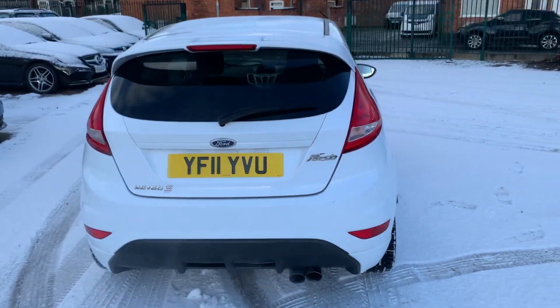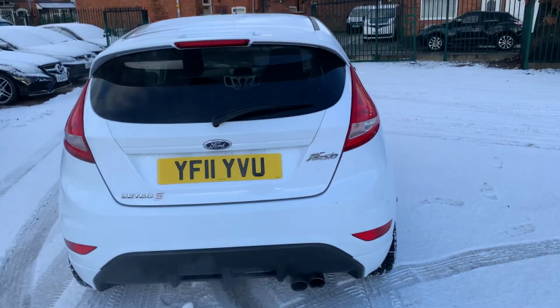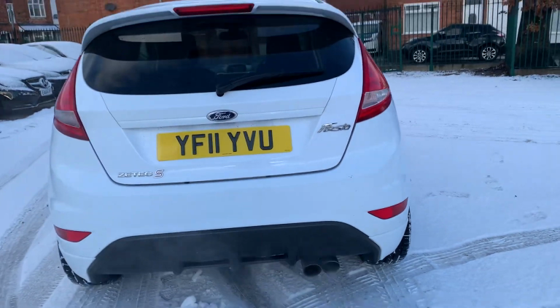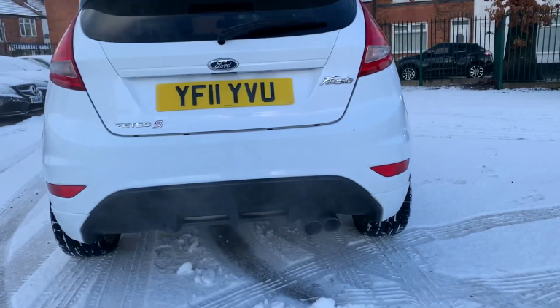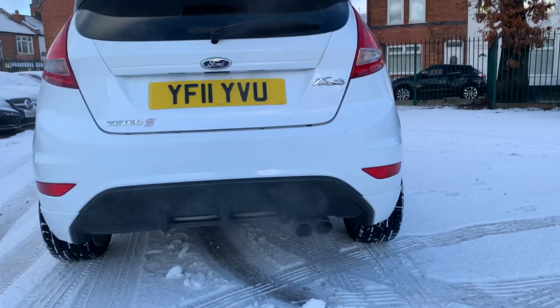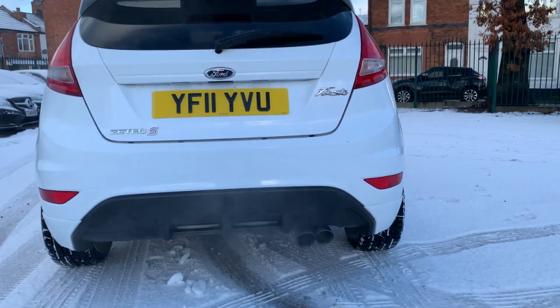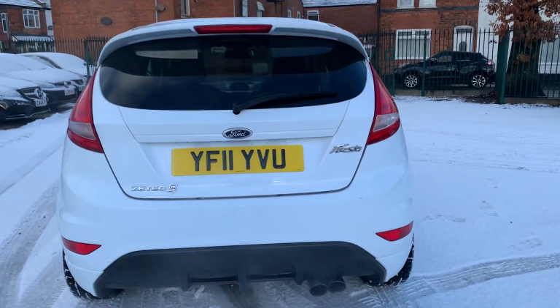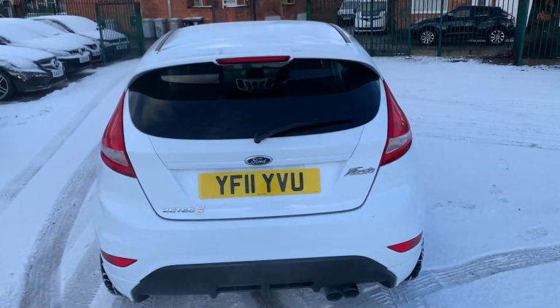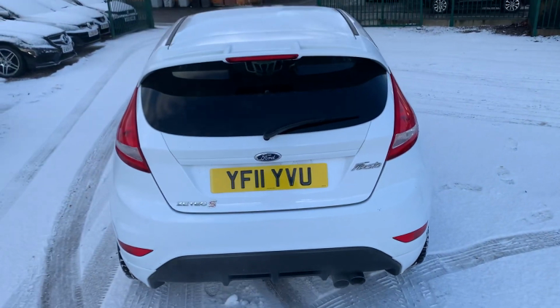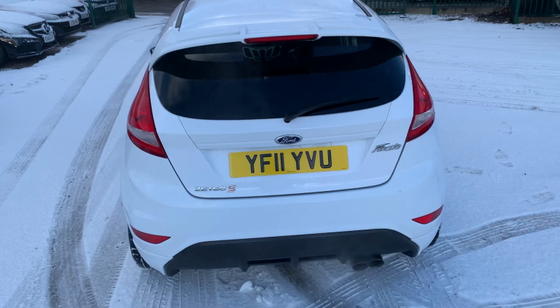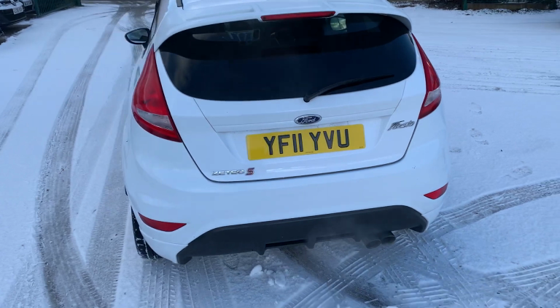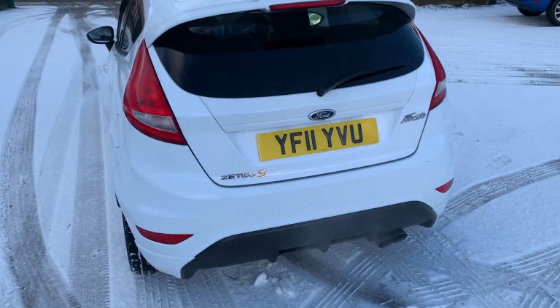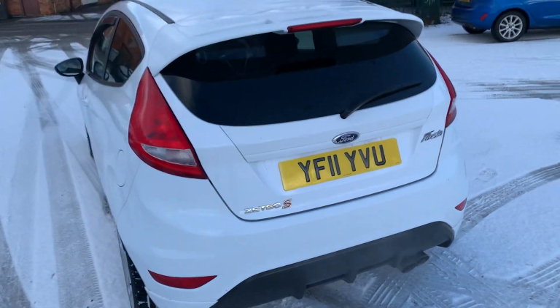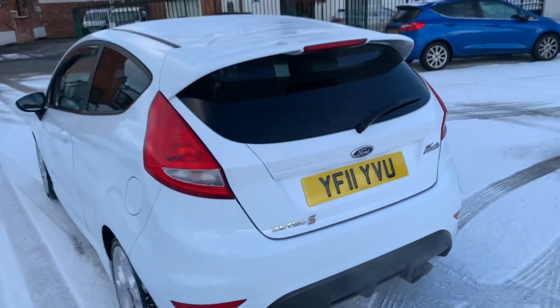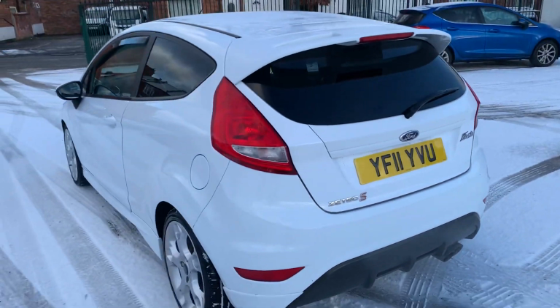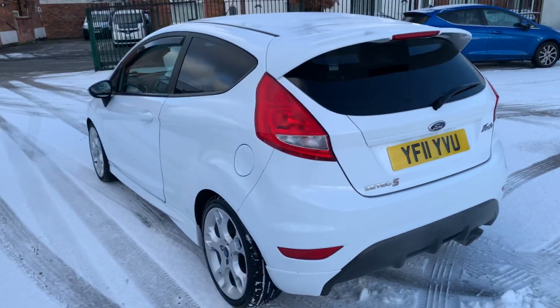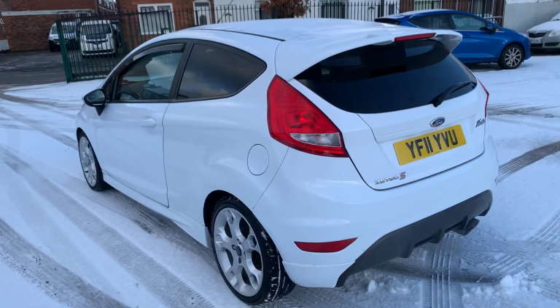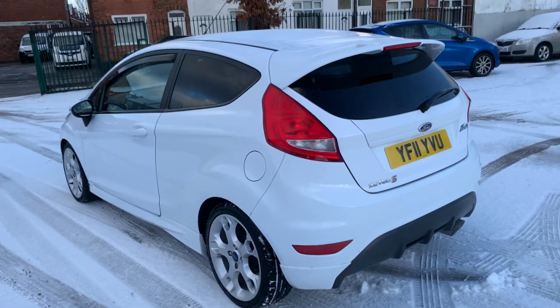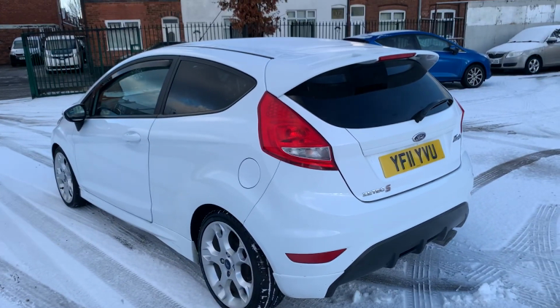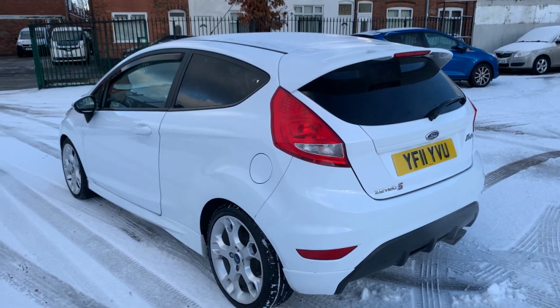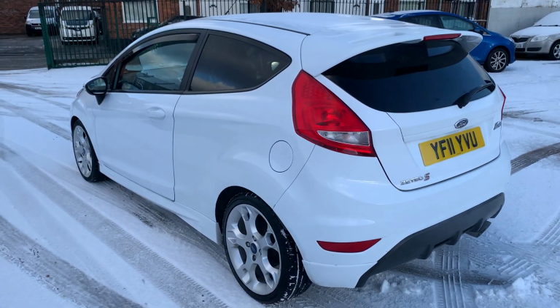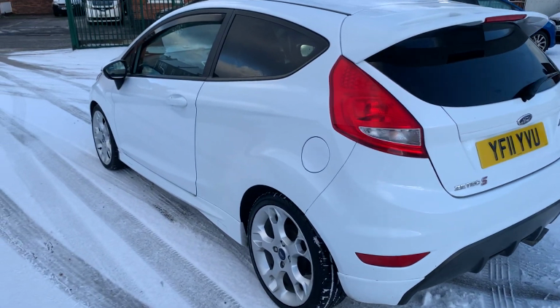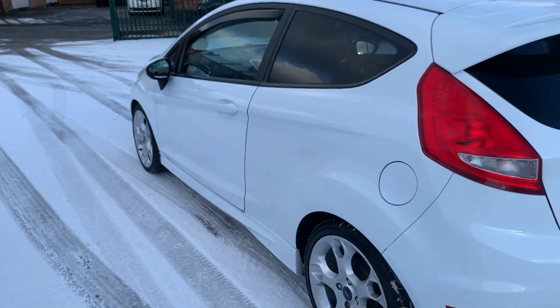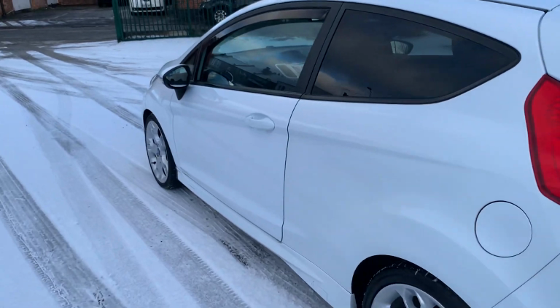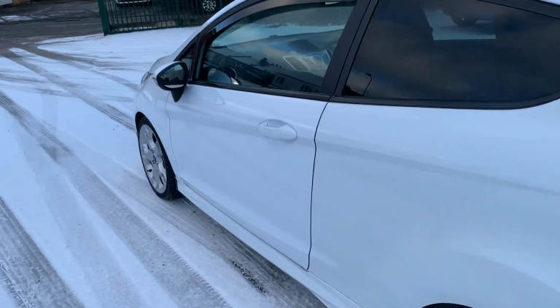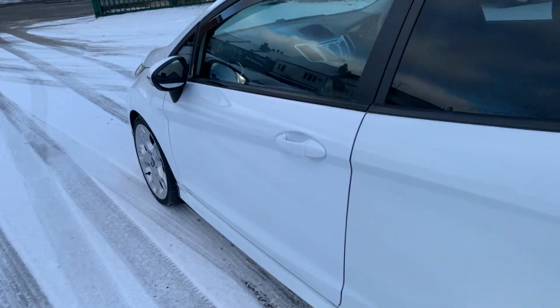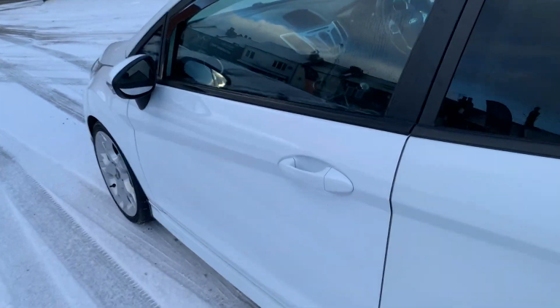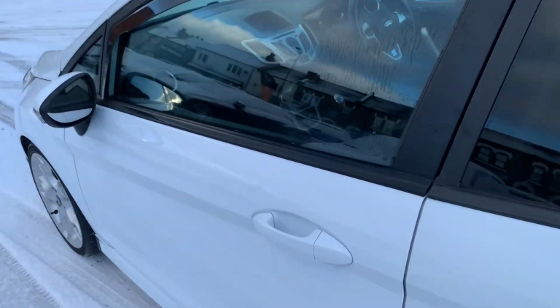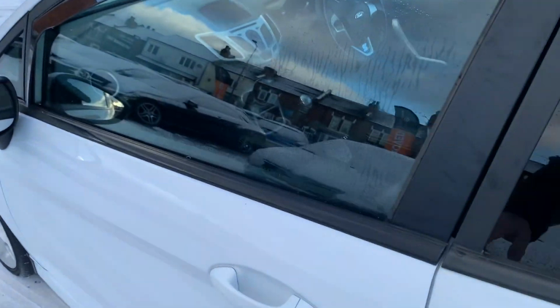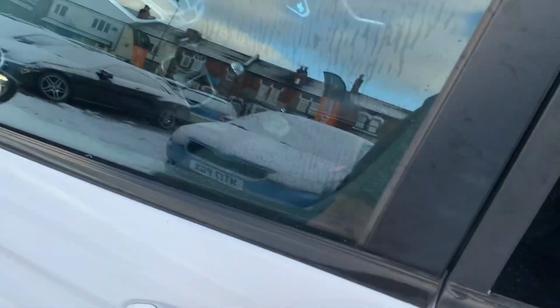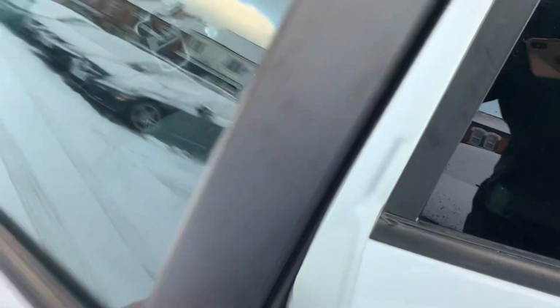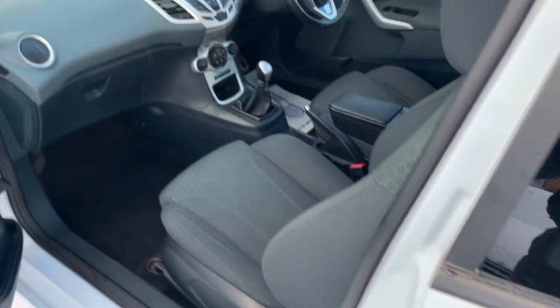It's got a nice sportier exhaust on, nothing too loud. Bodywork is absolutely great, low miles for the year, and the interior is really, really clean and tidy.